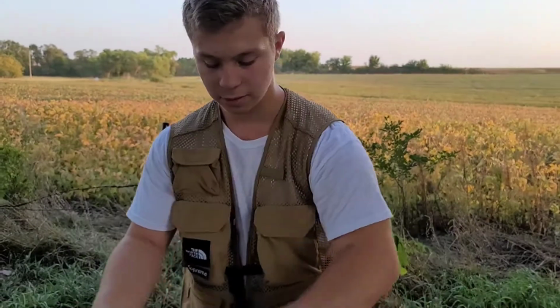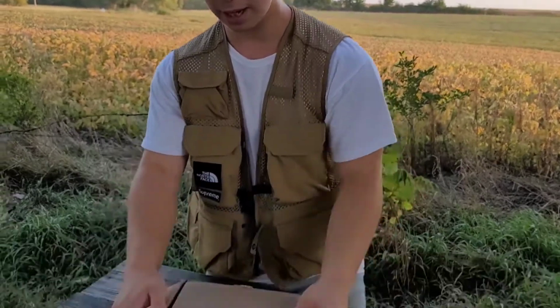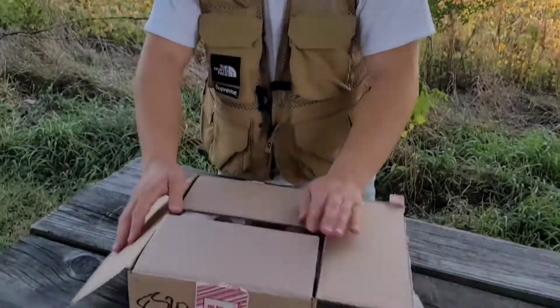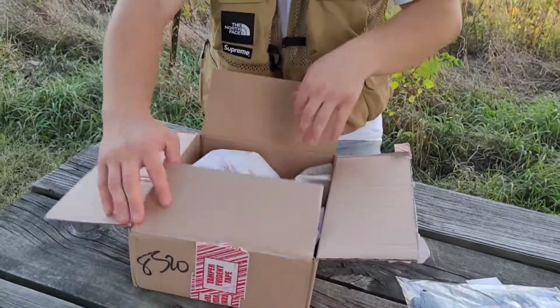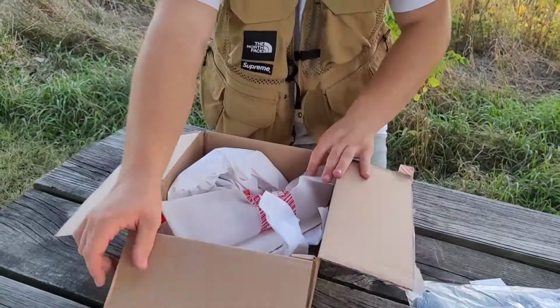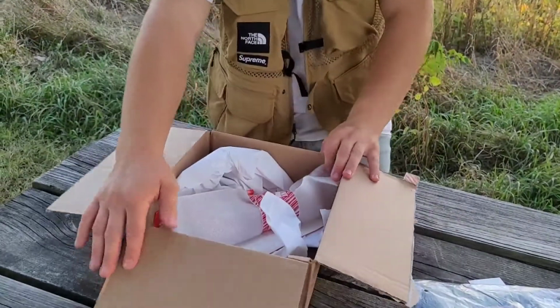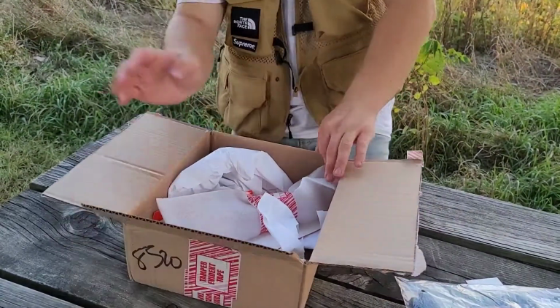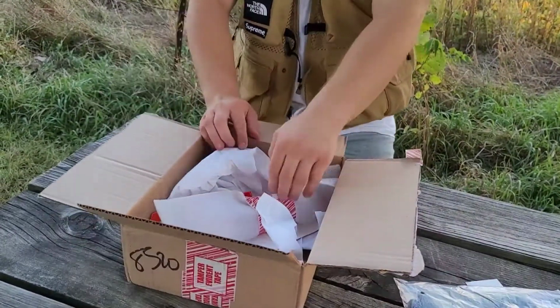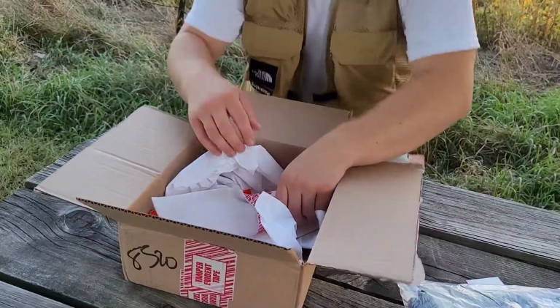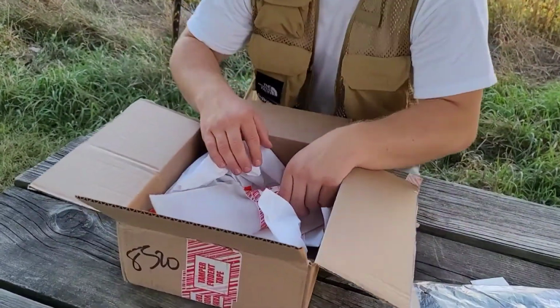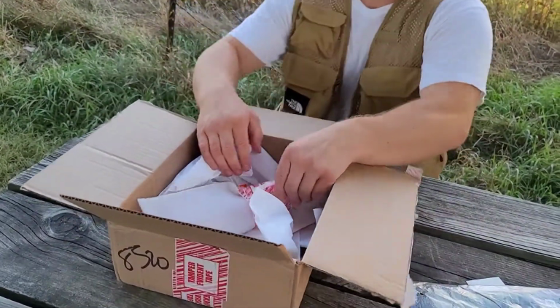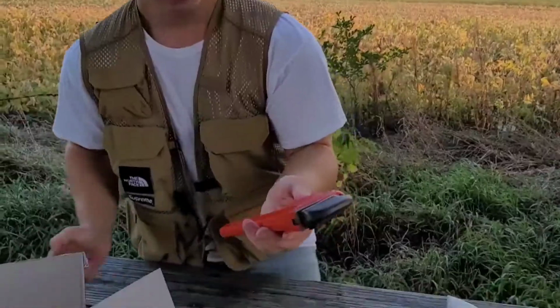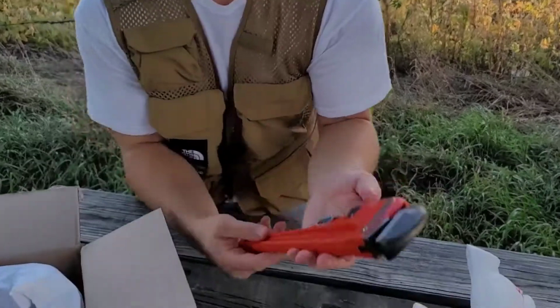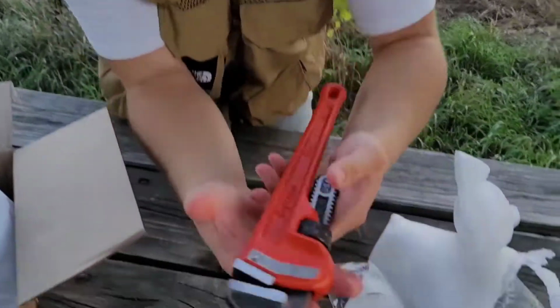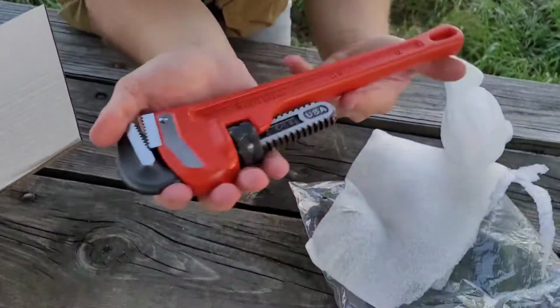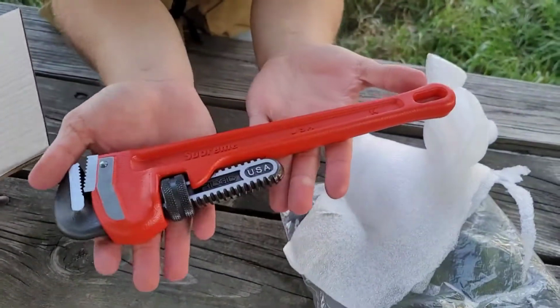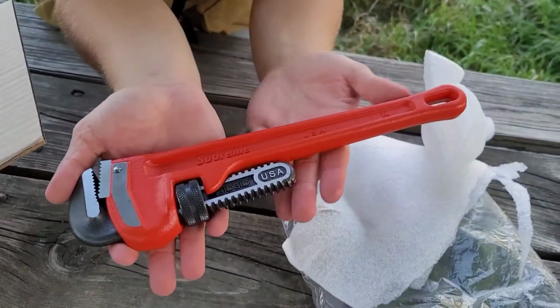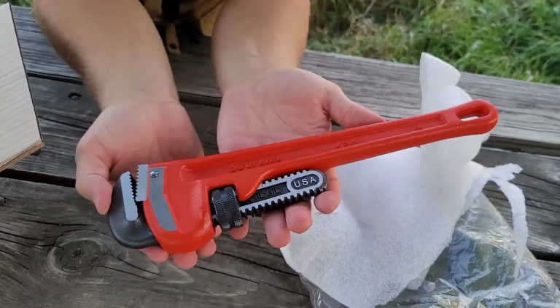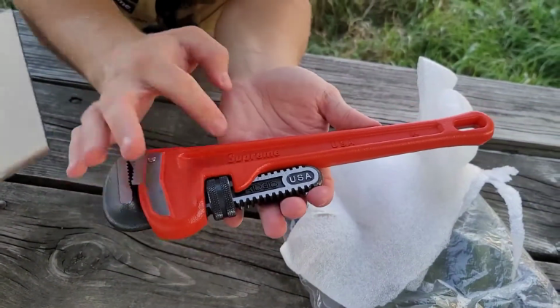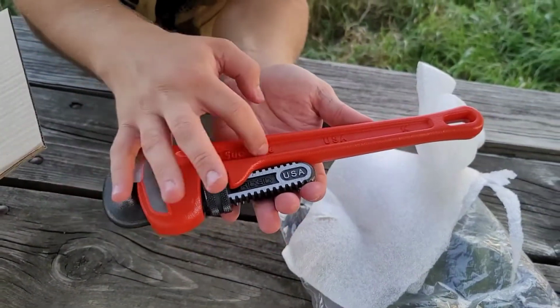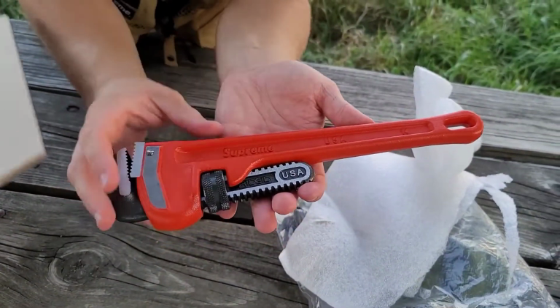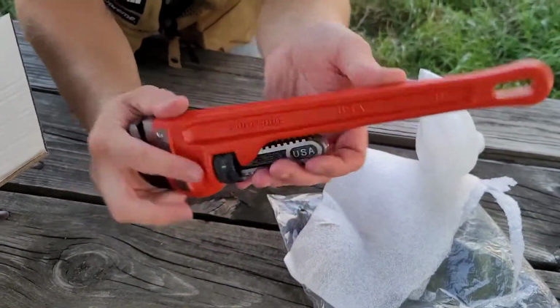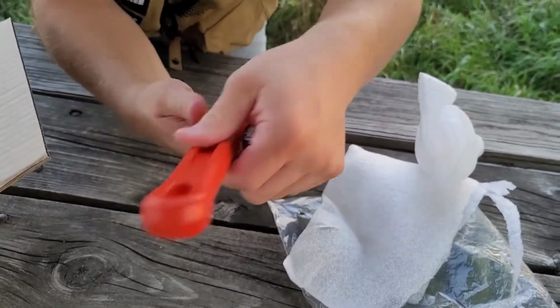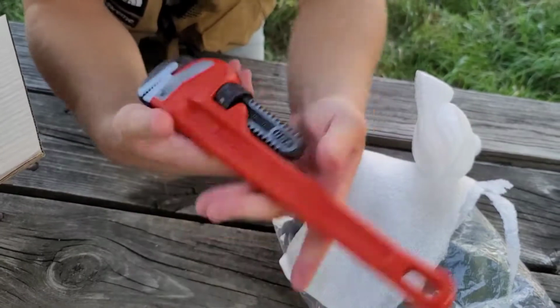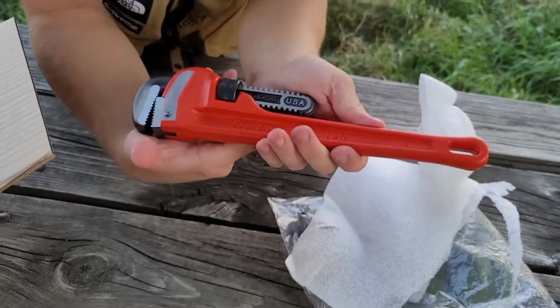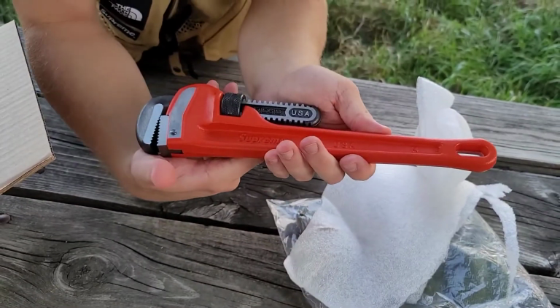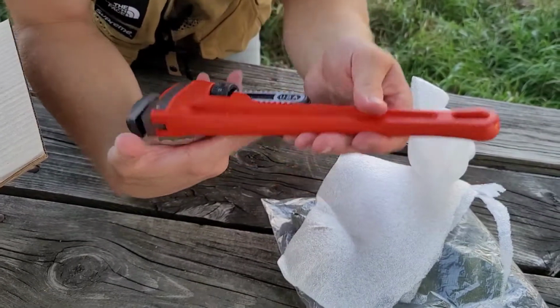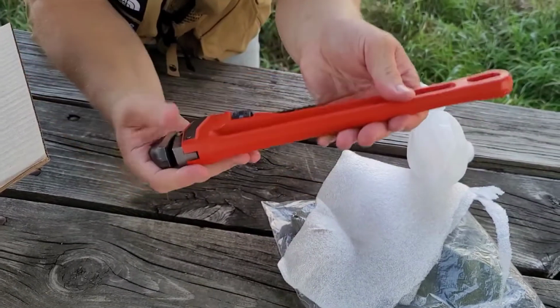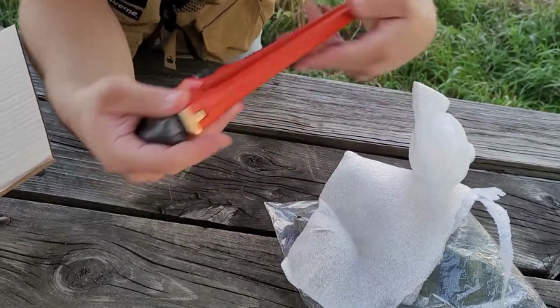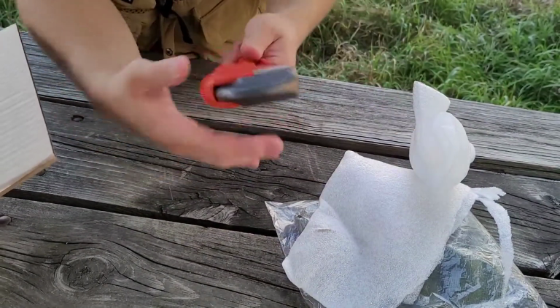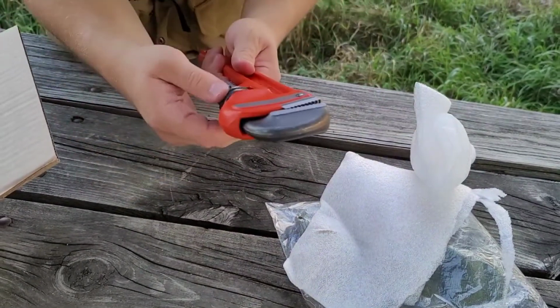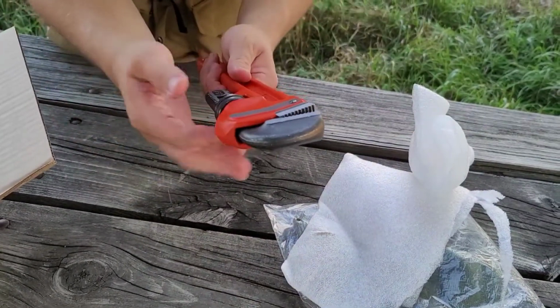We got the Supreme x Rigid pipe wrench — you already know your boy had to pick this one up. It says Supreme right here and also Supreme right here. This is actually a really nice tool.